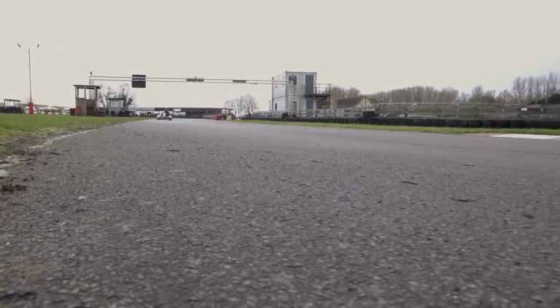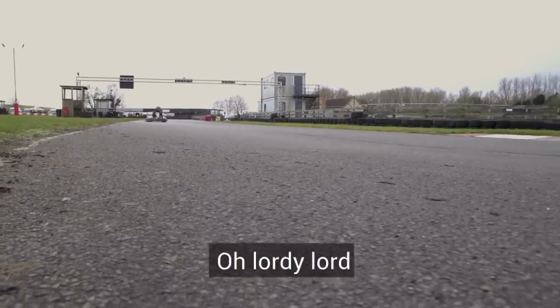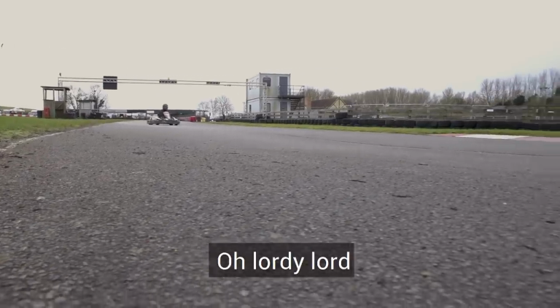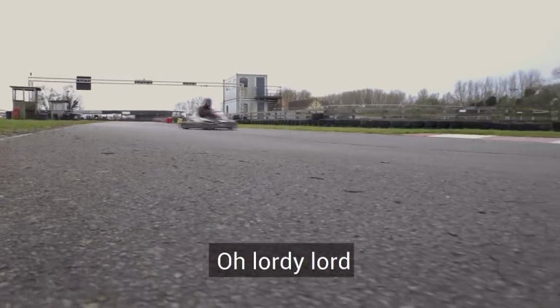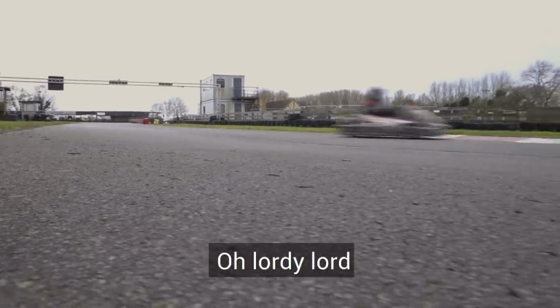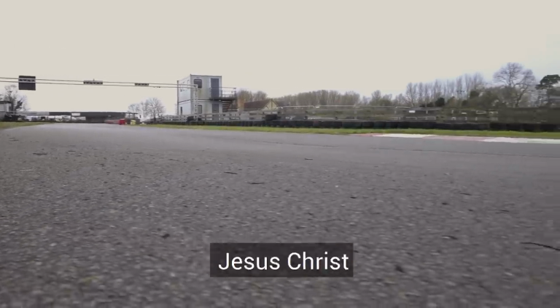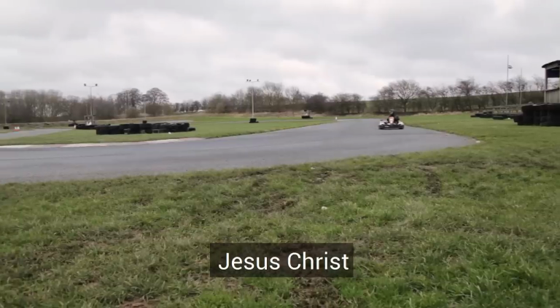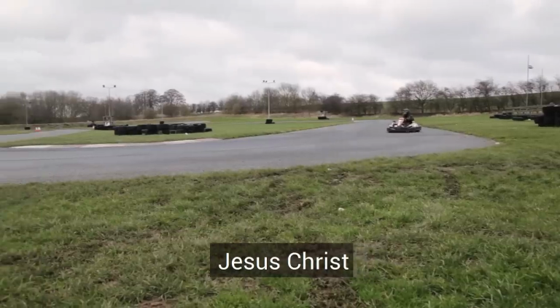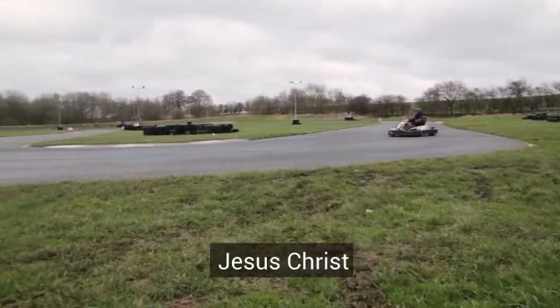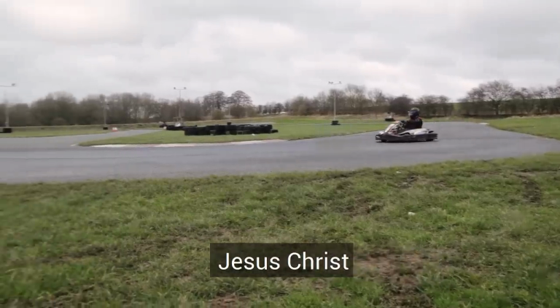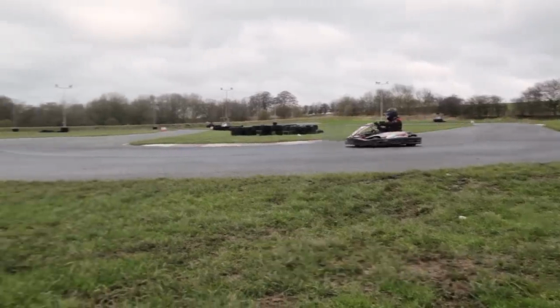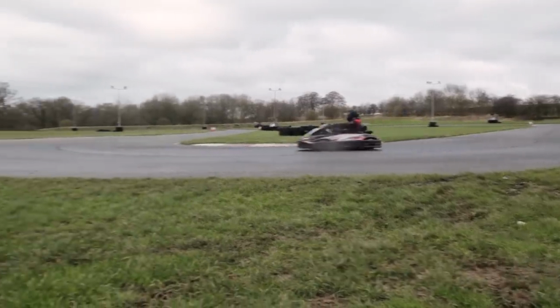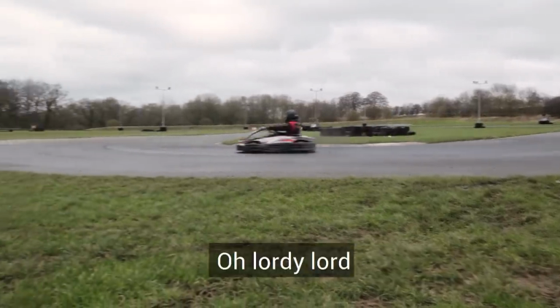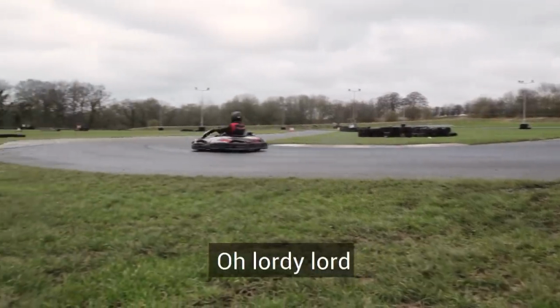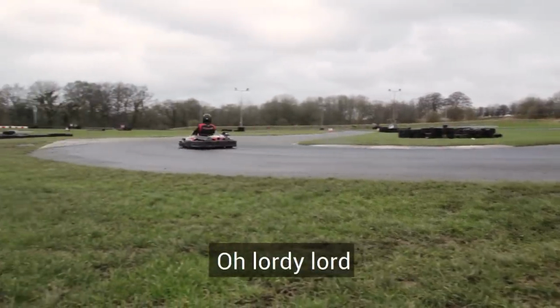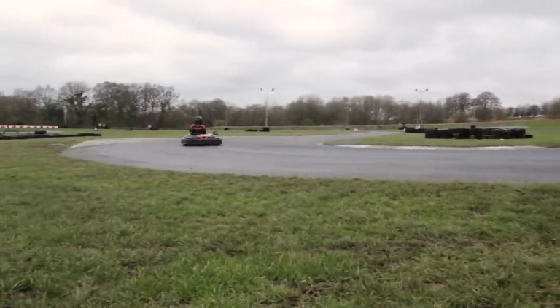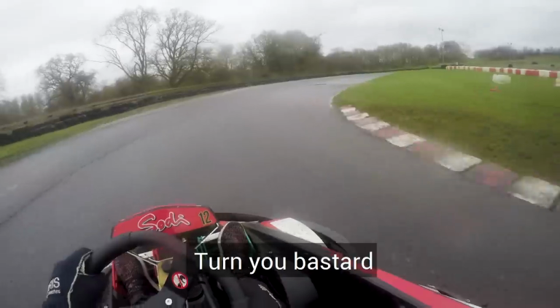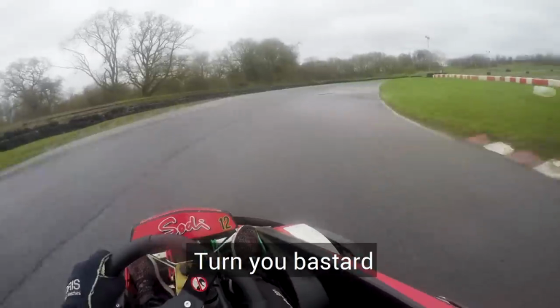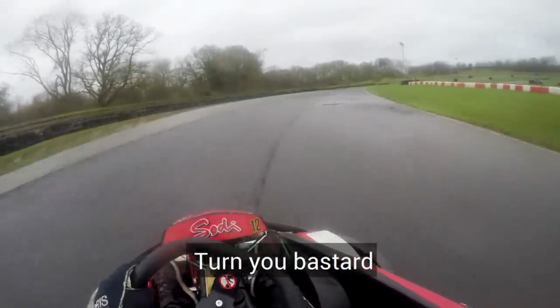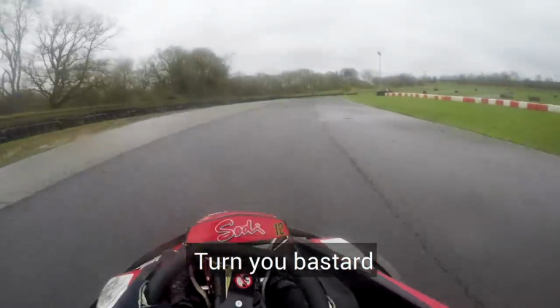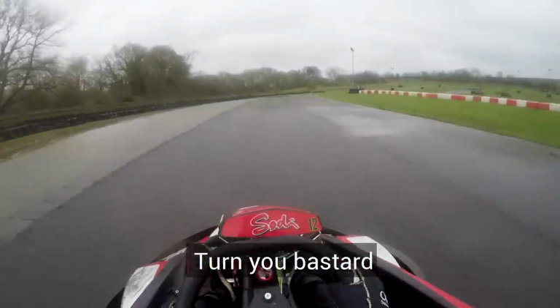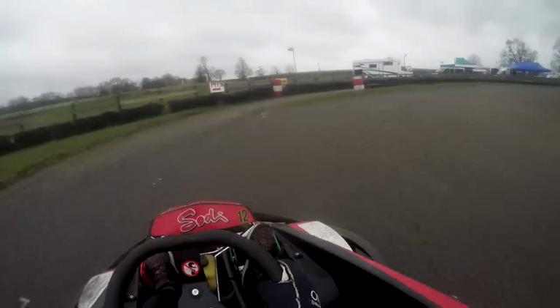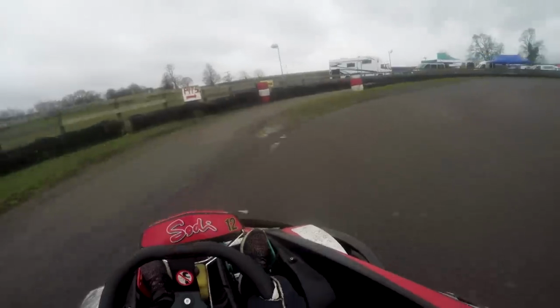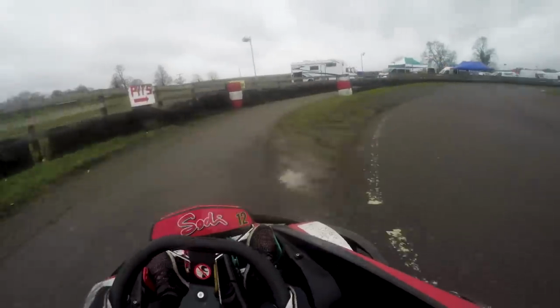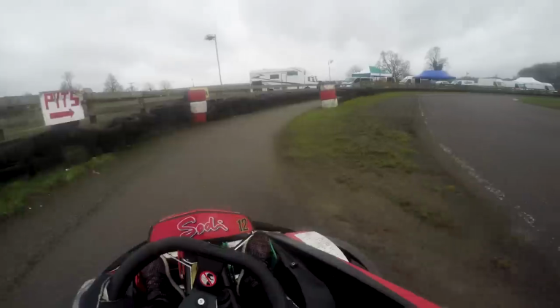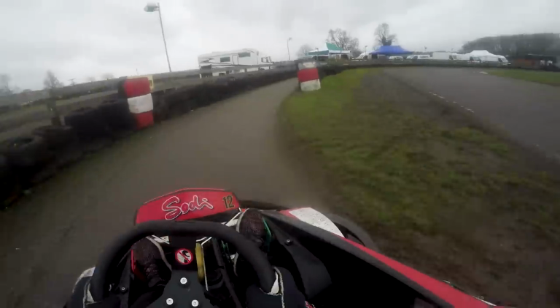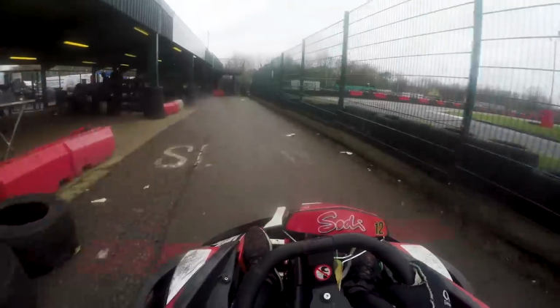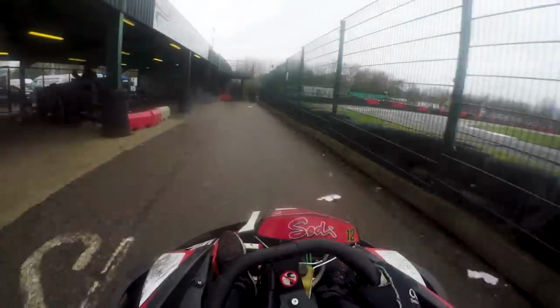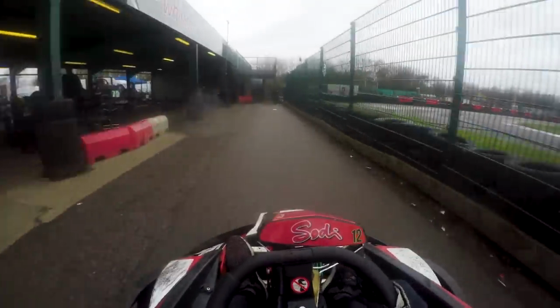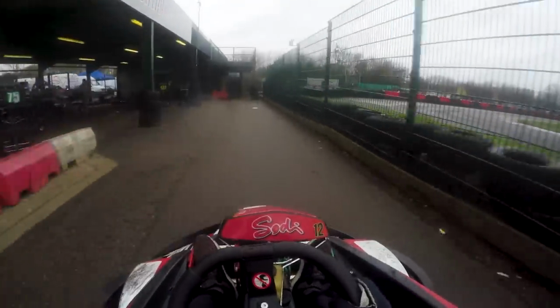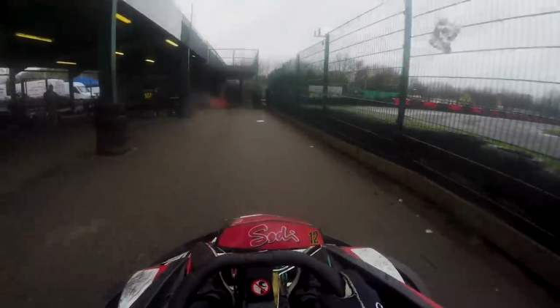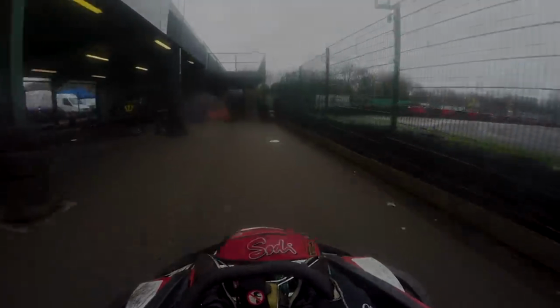Oh, Lordy Lord. Jesus Christ. Lordy Lord. Turn, you bastard! Phew. Well, now that Steve has got the blood flowing, let's move on.